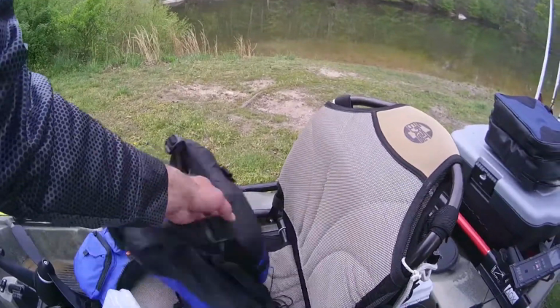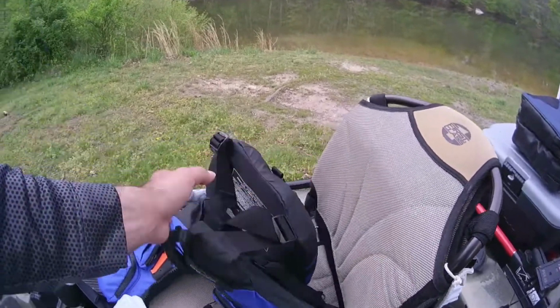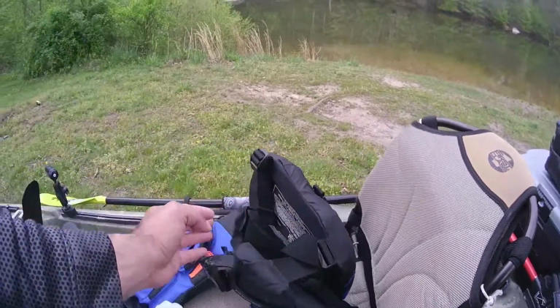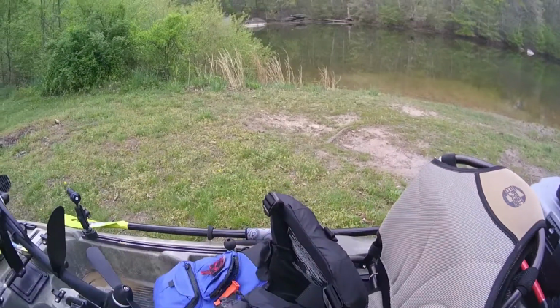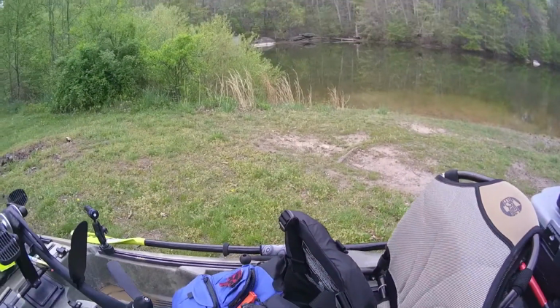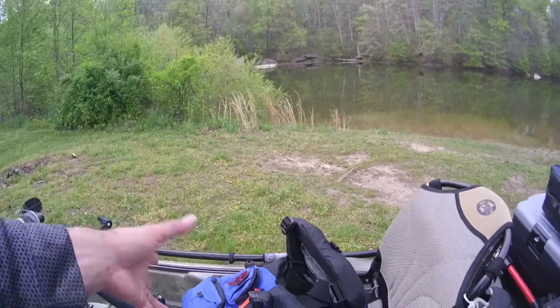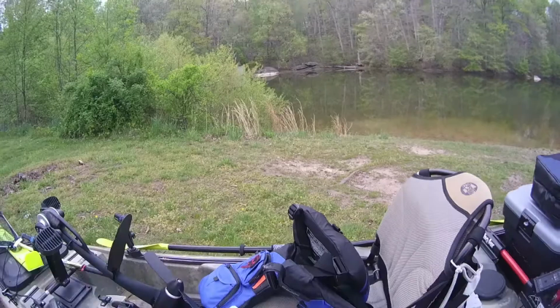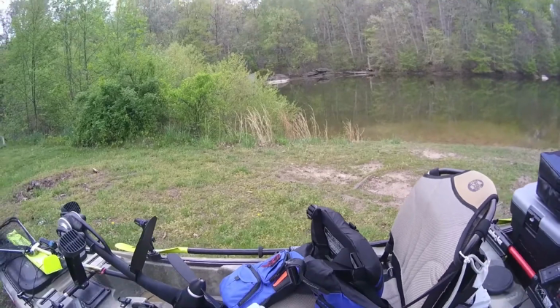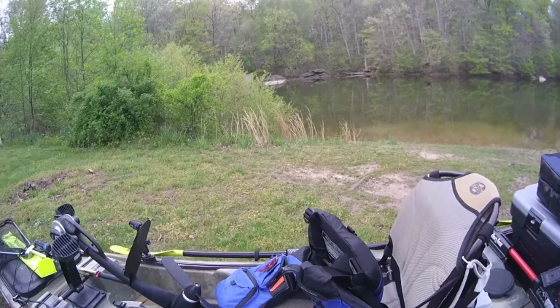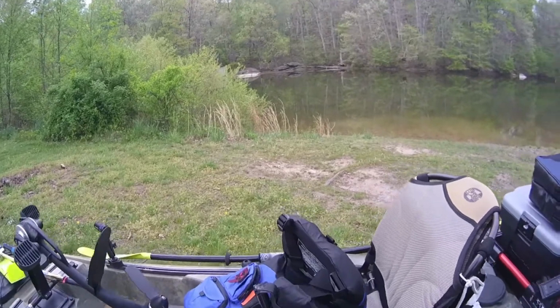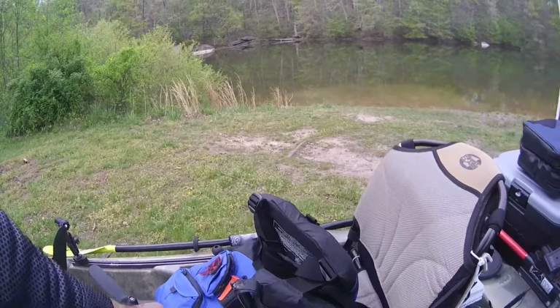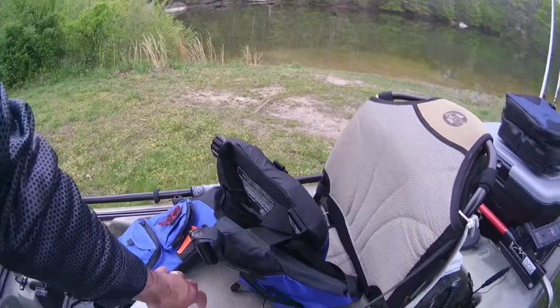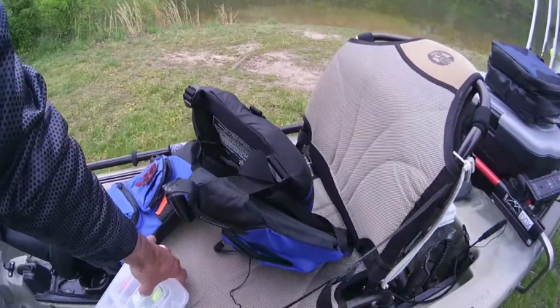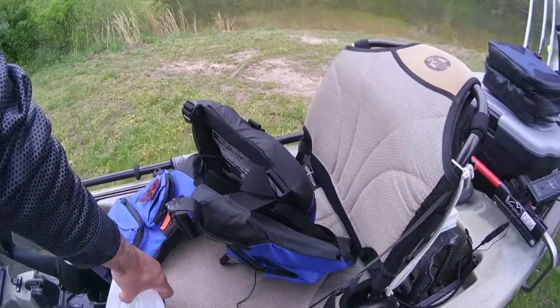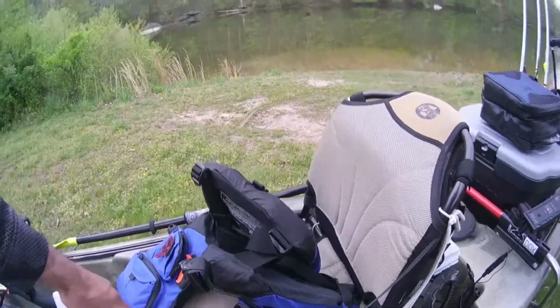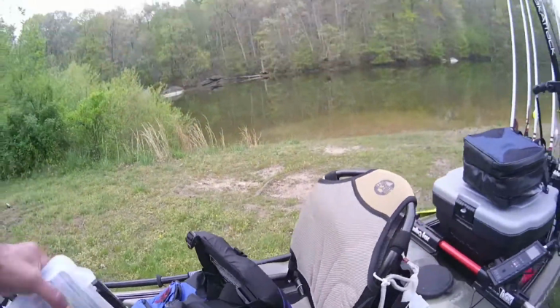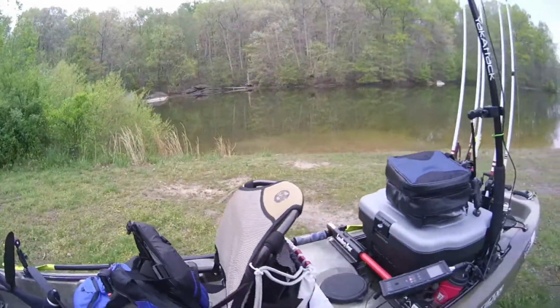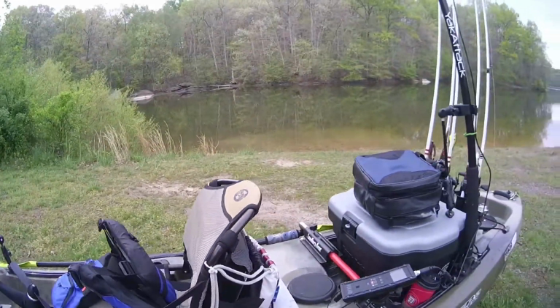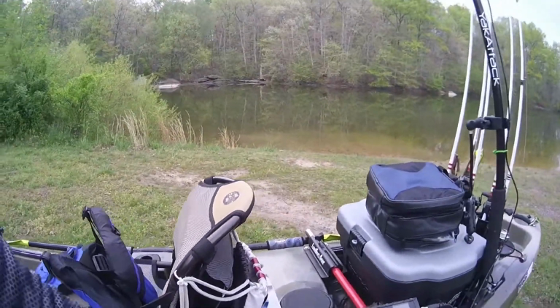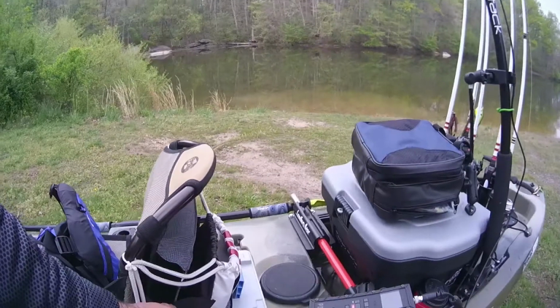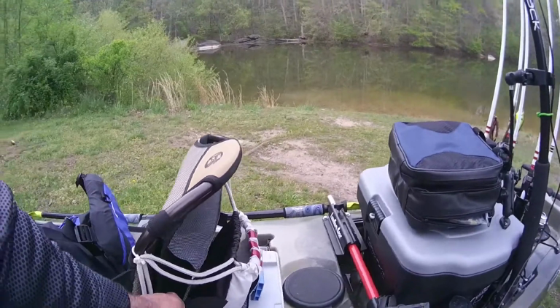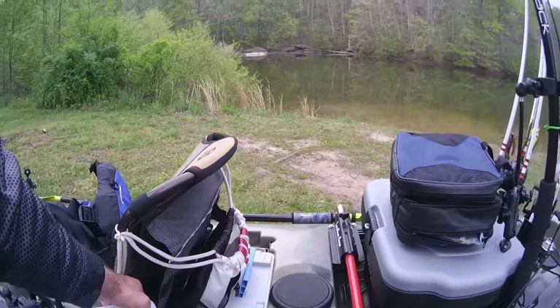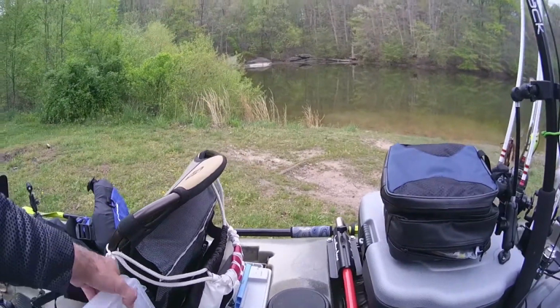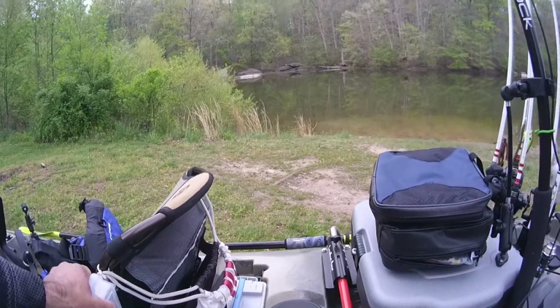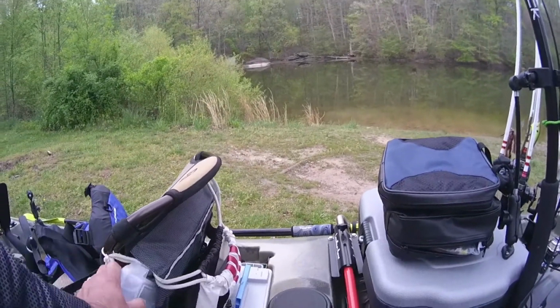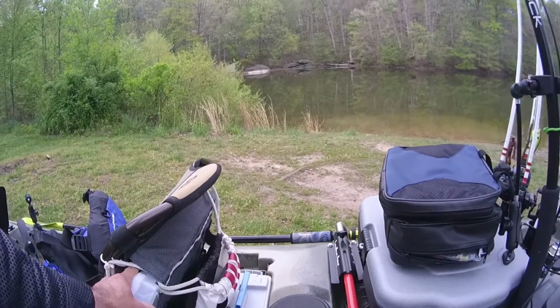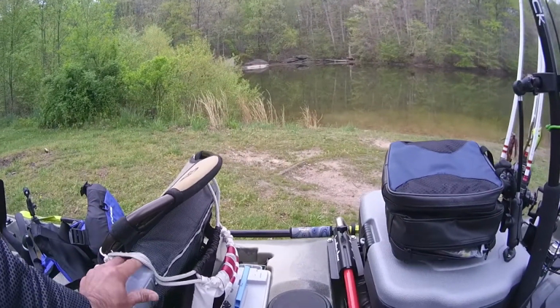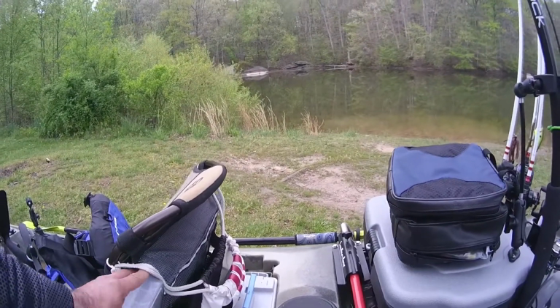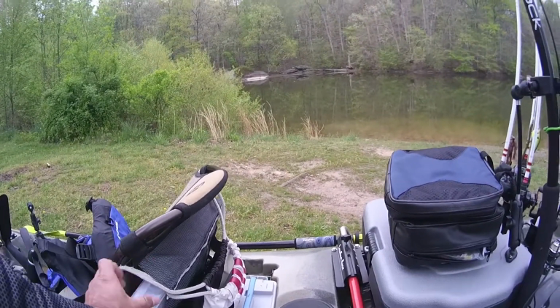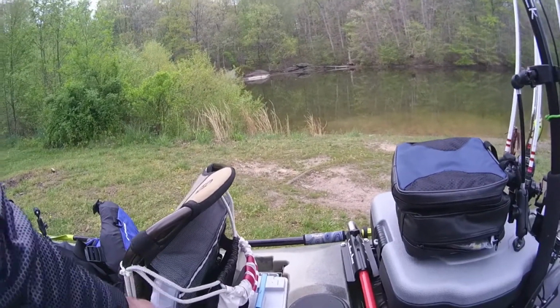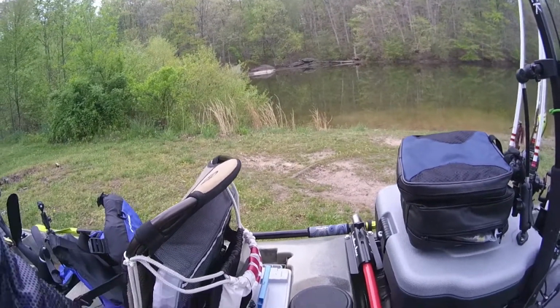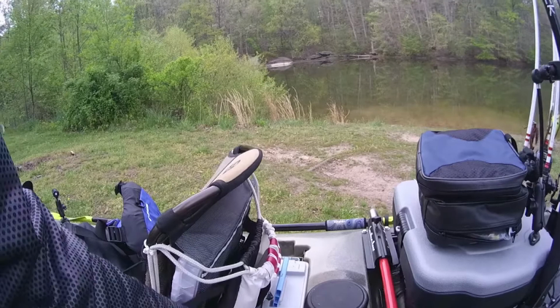Pretty much everything on here is a RAM mount. I've also got the NRS Chinook, which I'll be keeping — I really like that as a PFD. The seat is where I did a lot of upgrading this year.